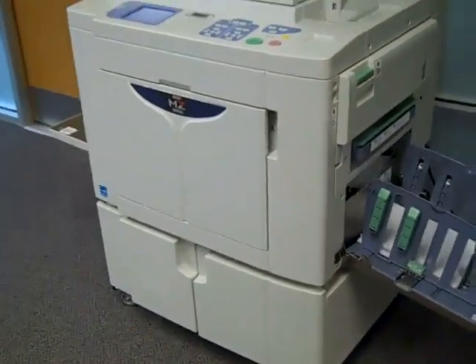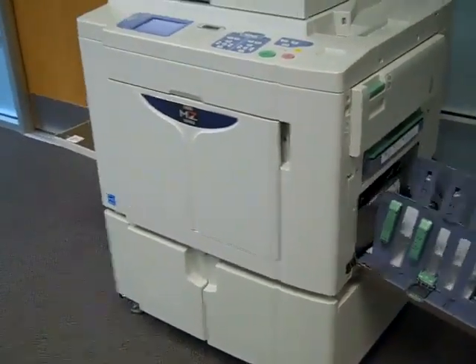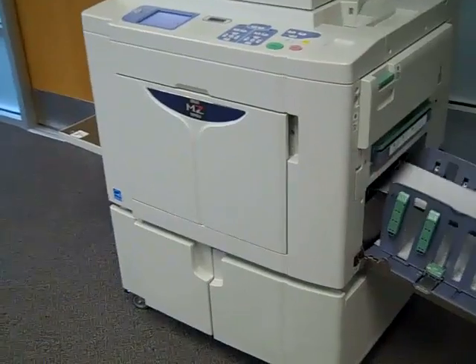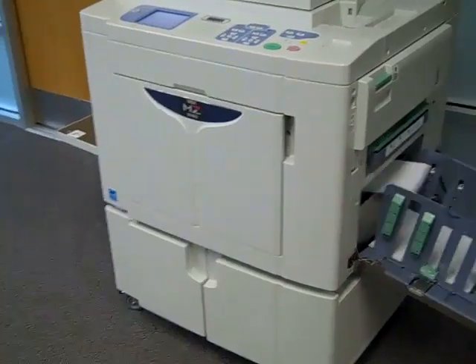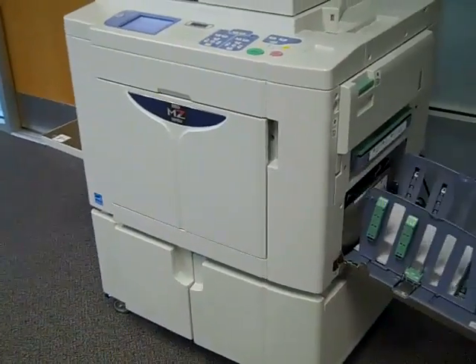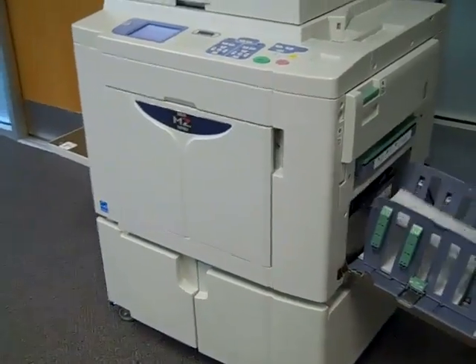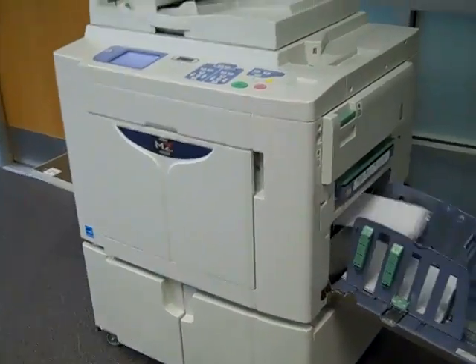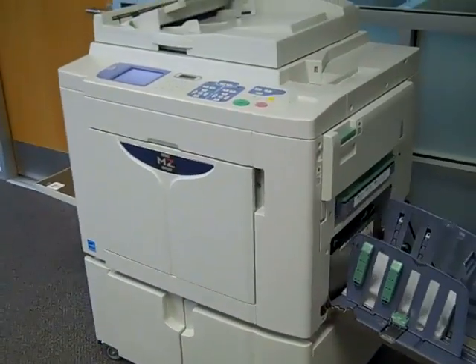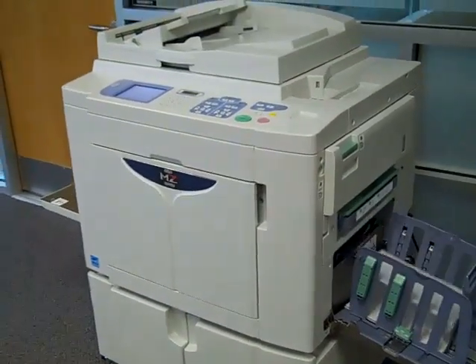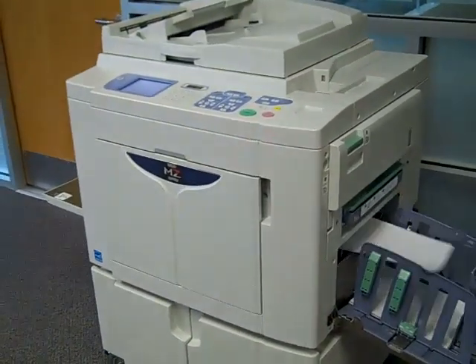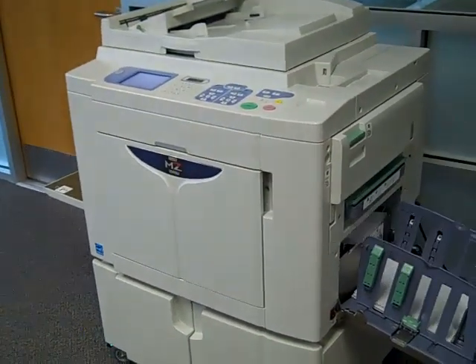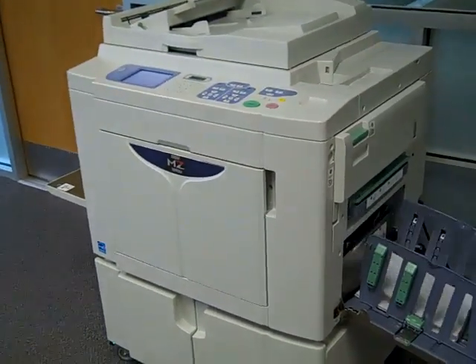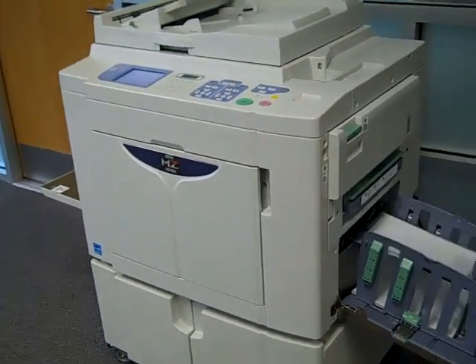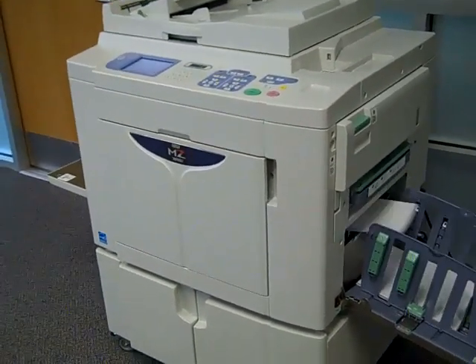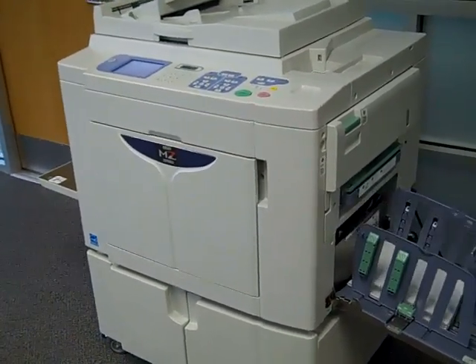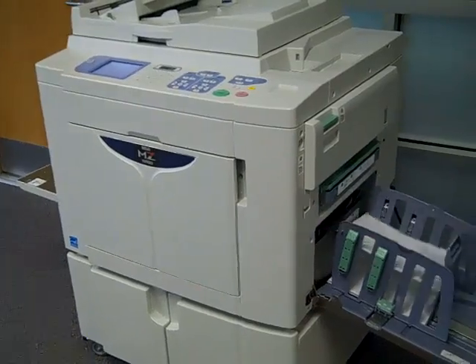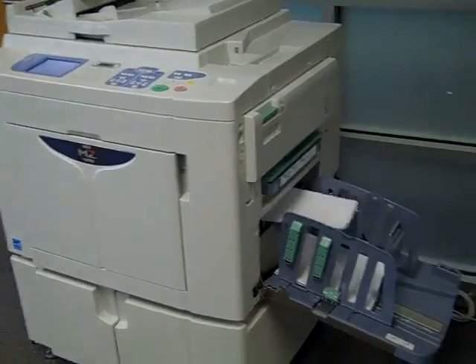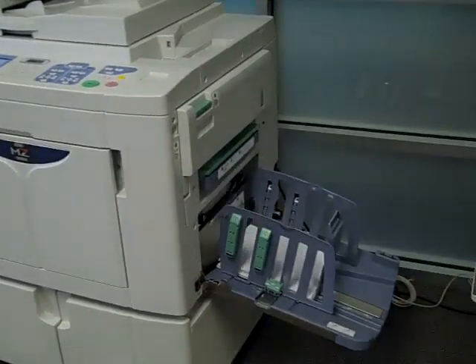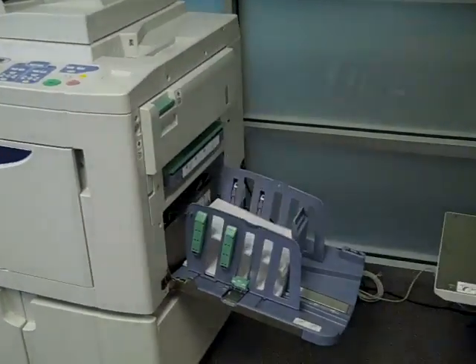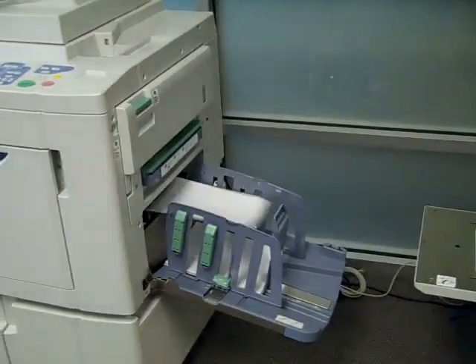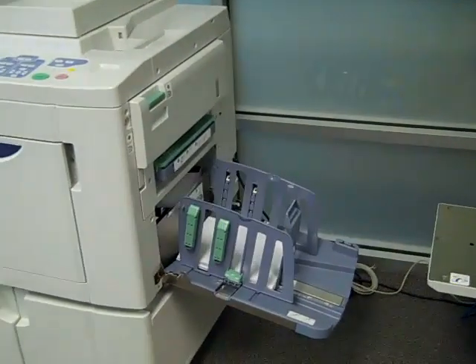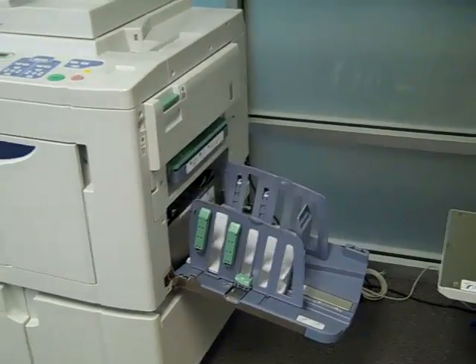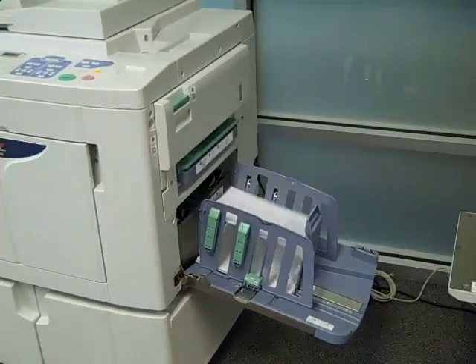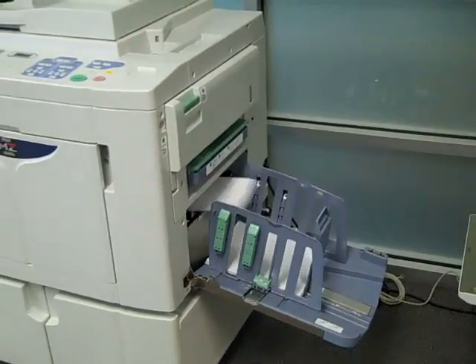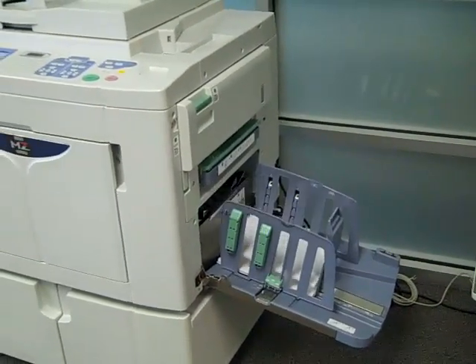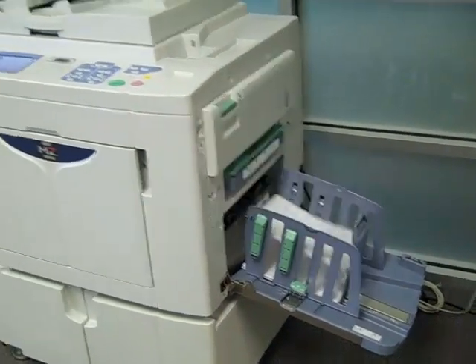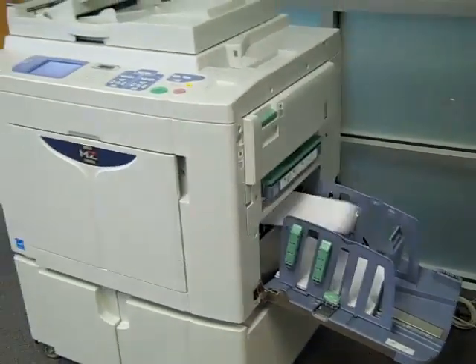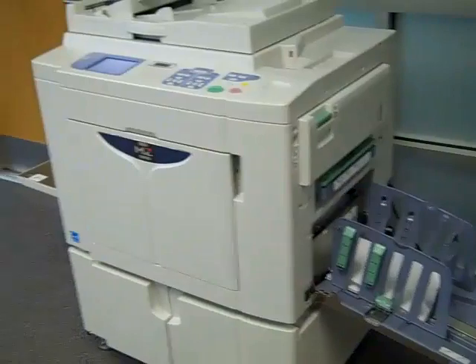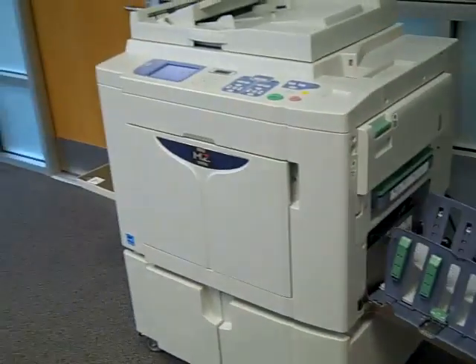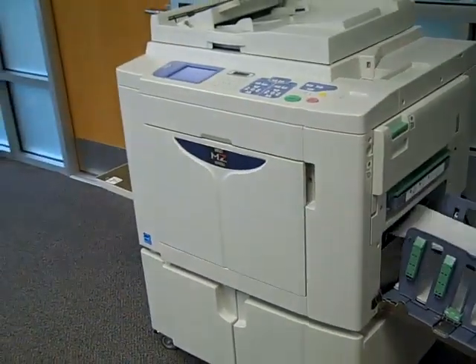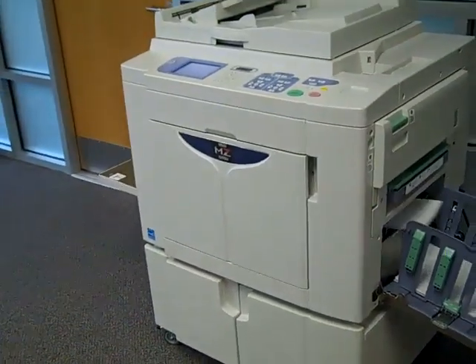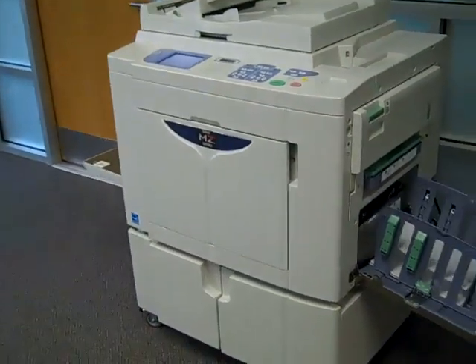The MZ1090 requires no dedicated operators, features an automated pre-press workflow, and a simple, reliable paper path producing high-quality output at a cost of one-third to two-thirds cents per page at true 600 dpi resolution.